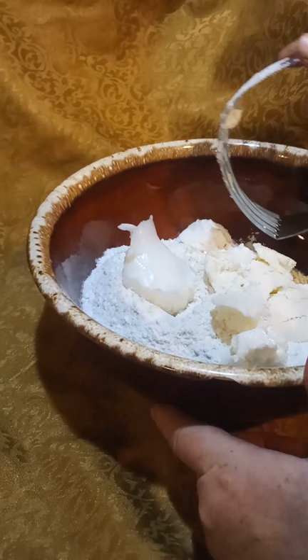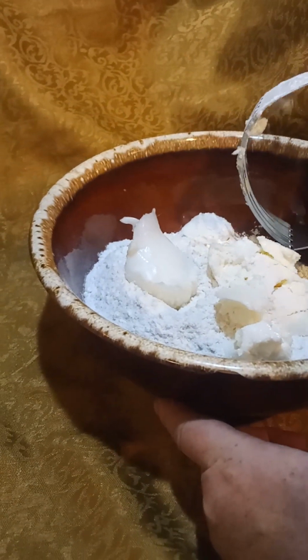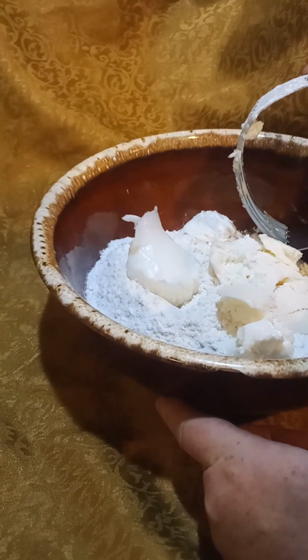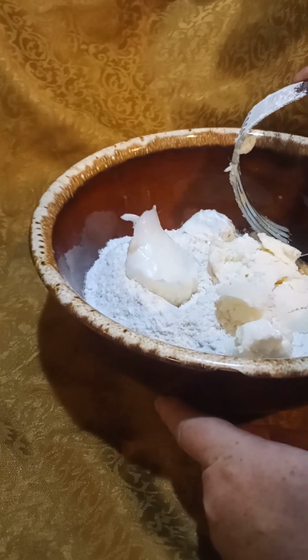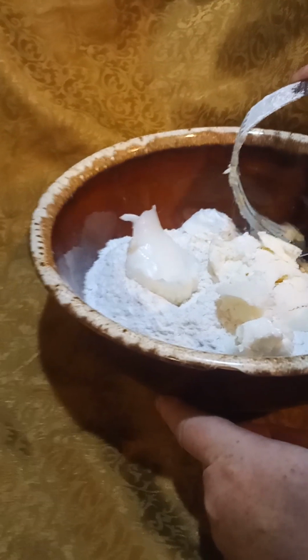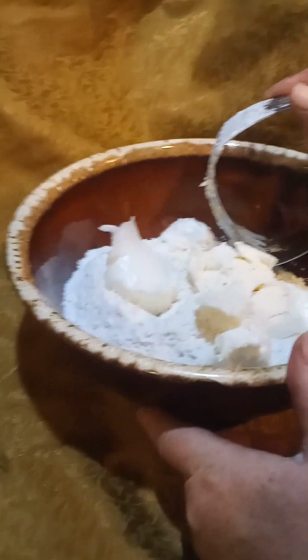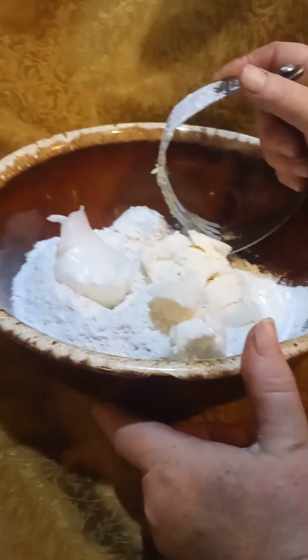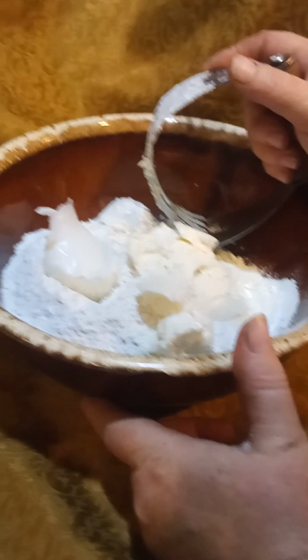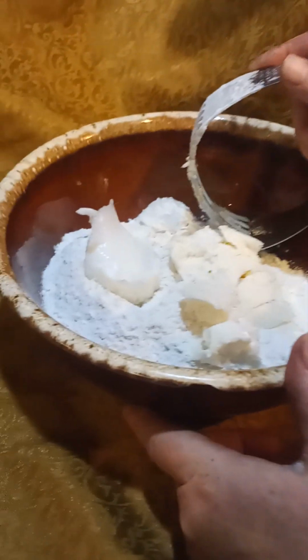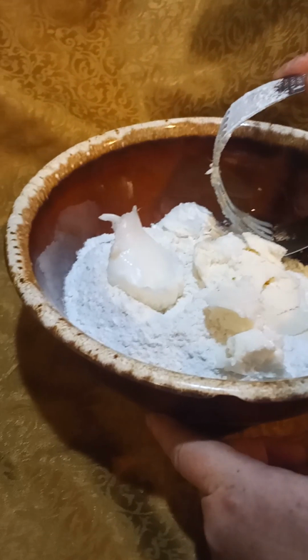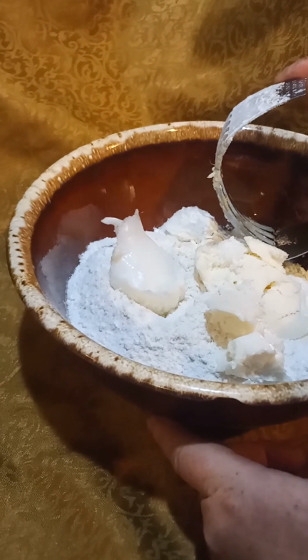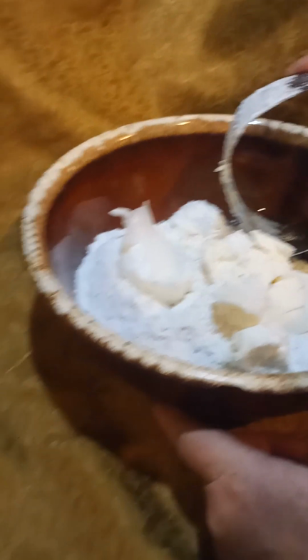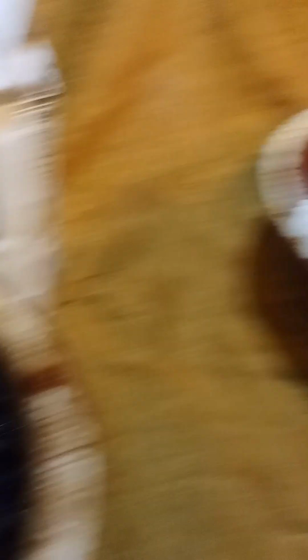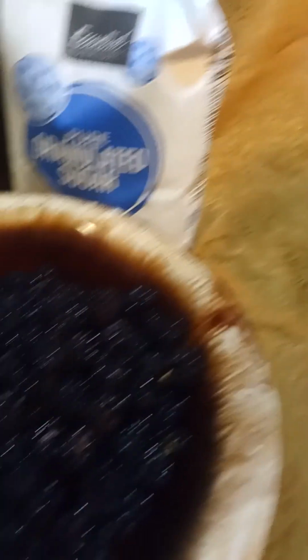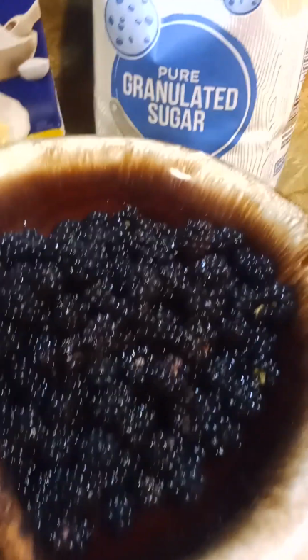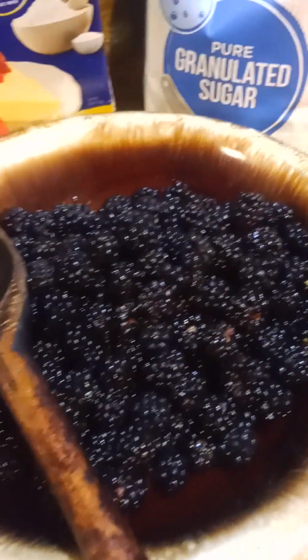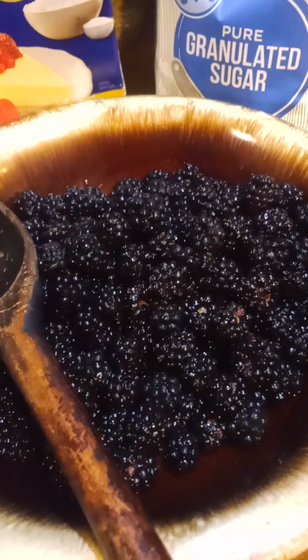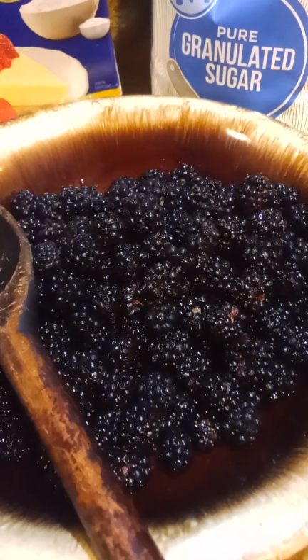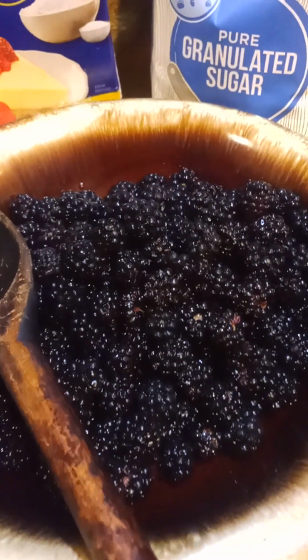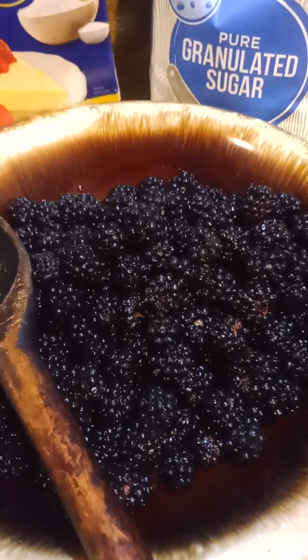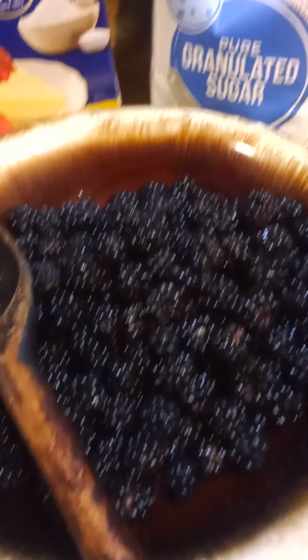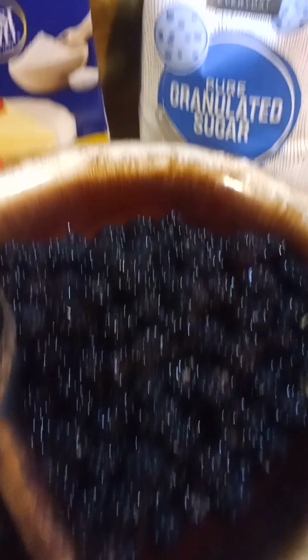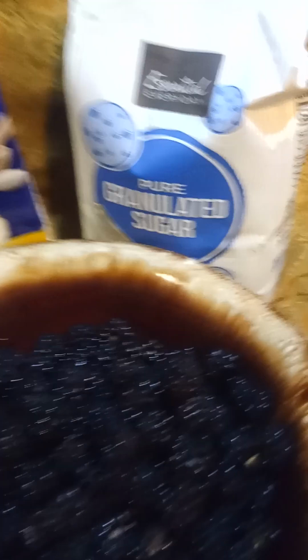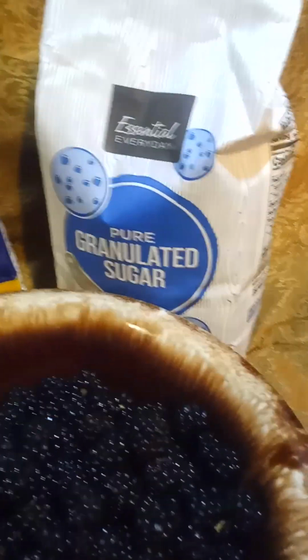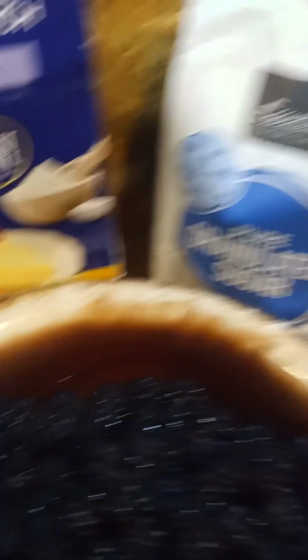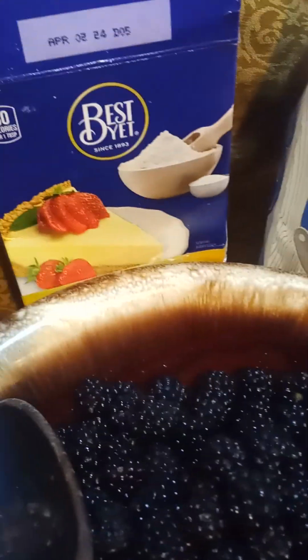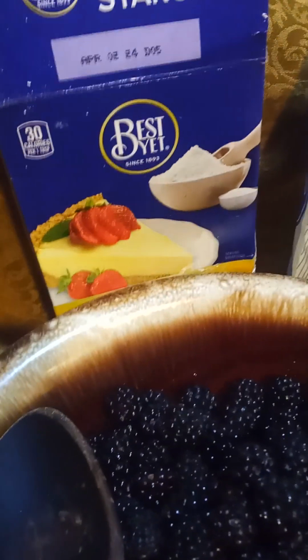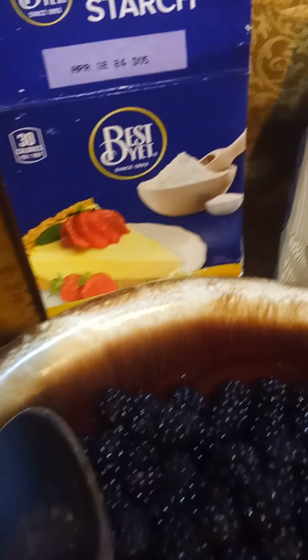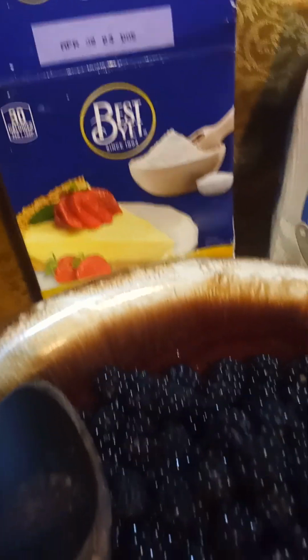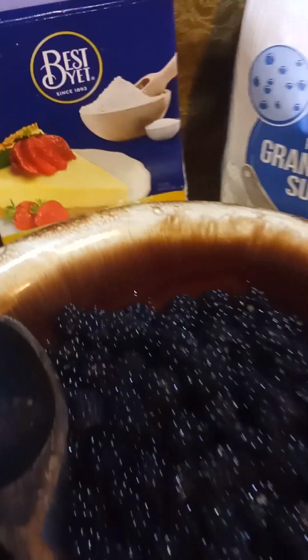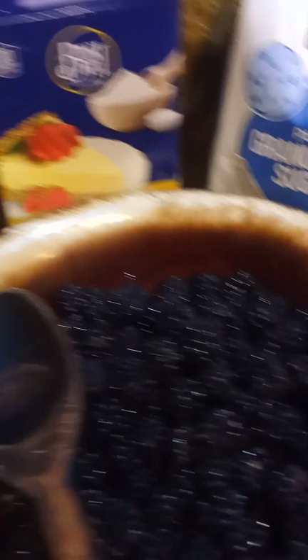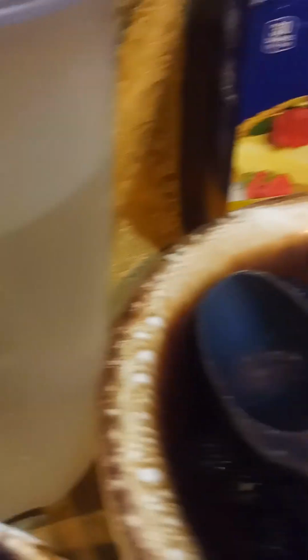We're going to make a blackberry pie. Let's show all the ingredients. Blackberries, sugar, cornstarch, water.